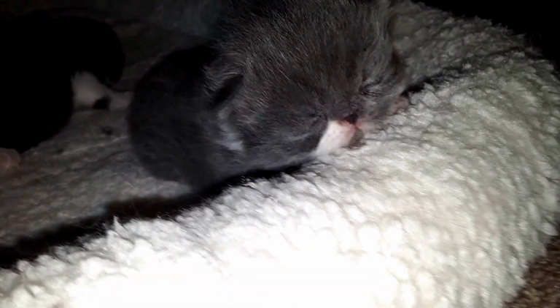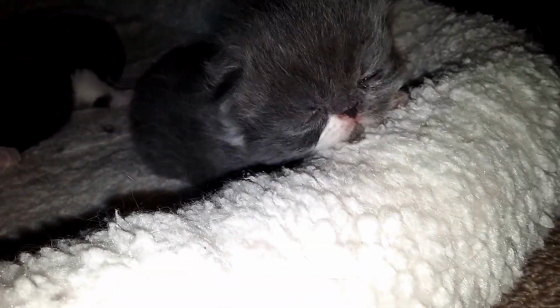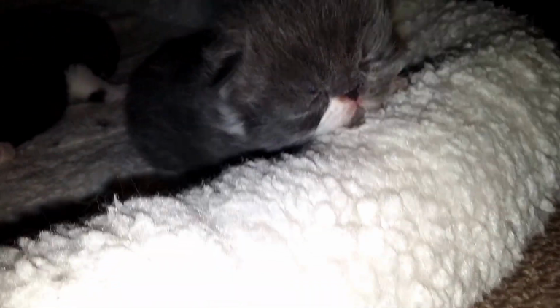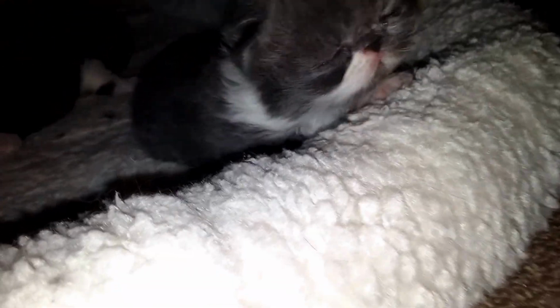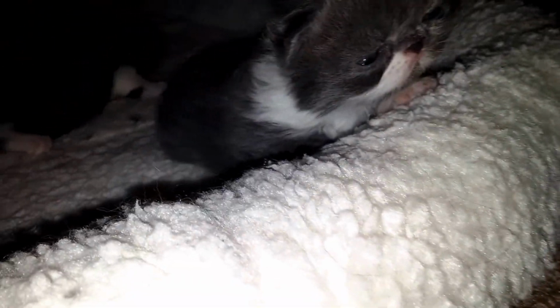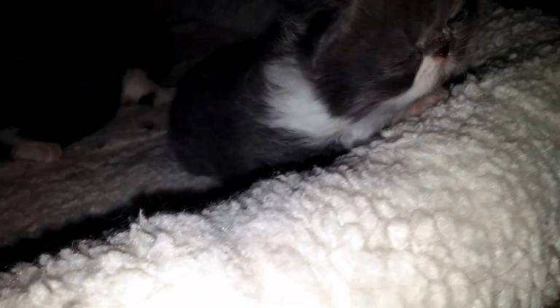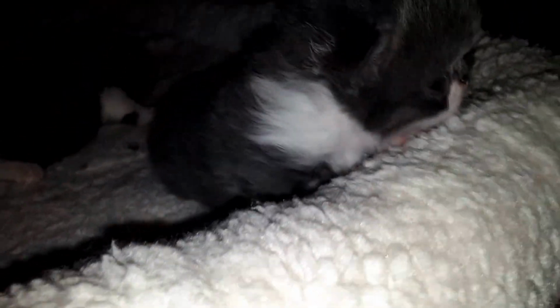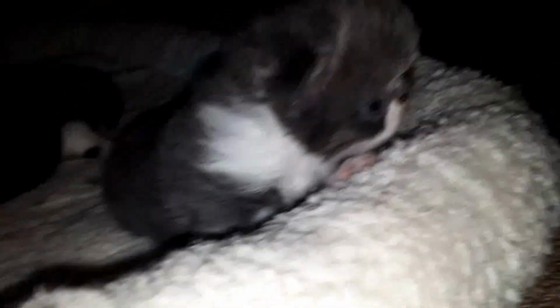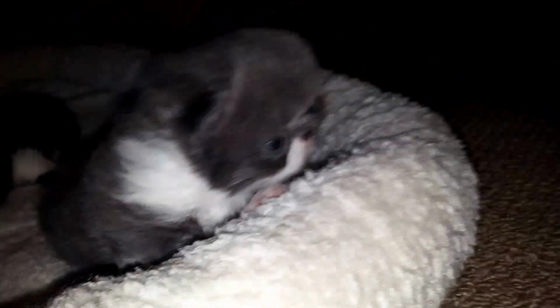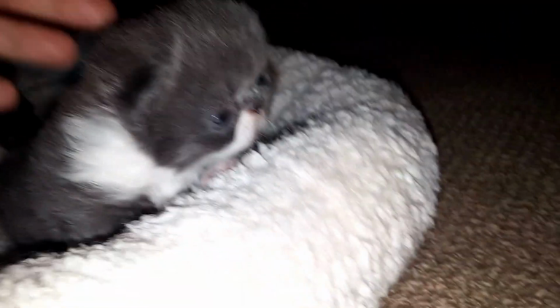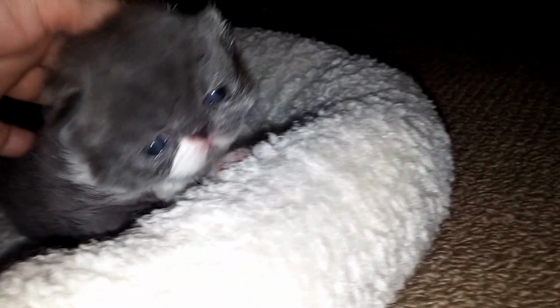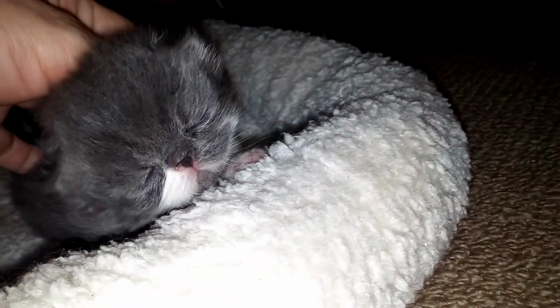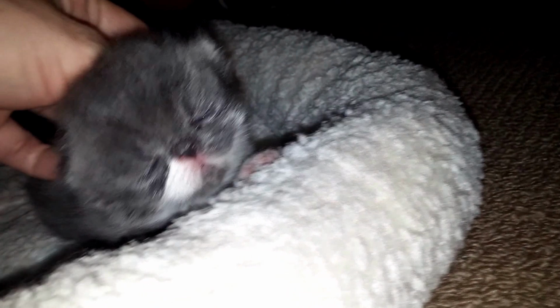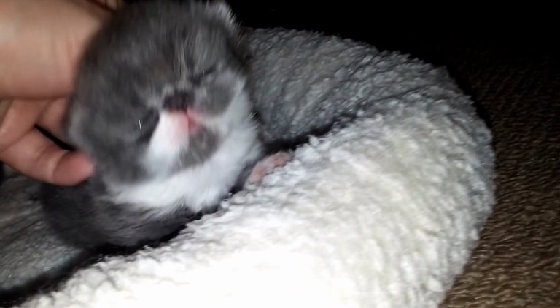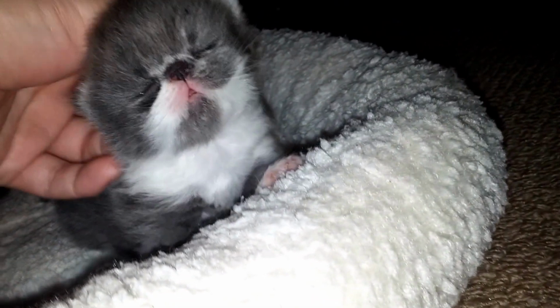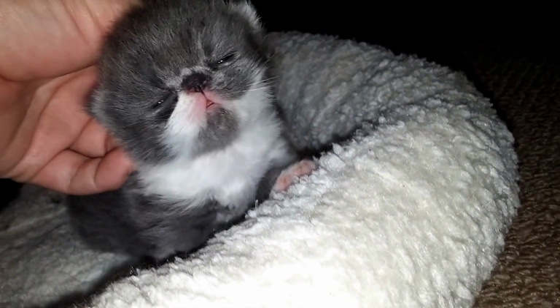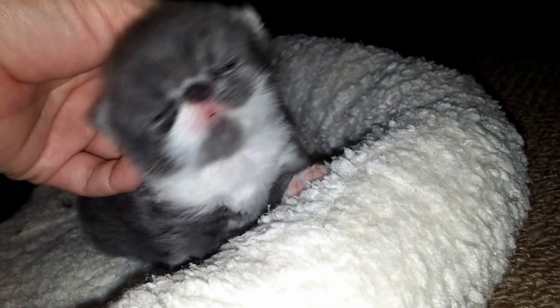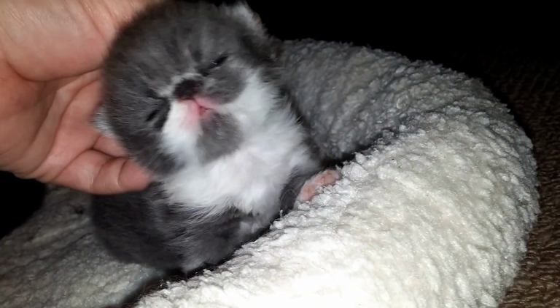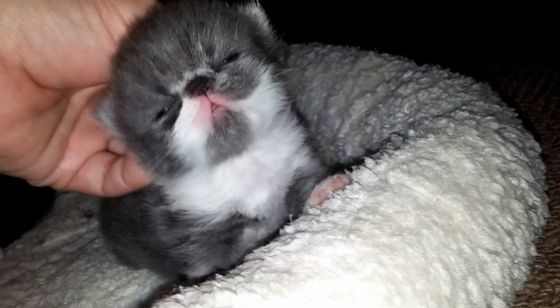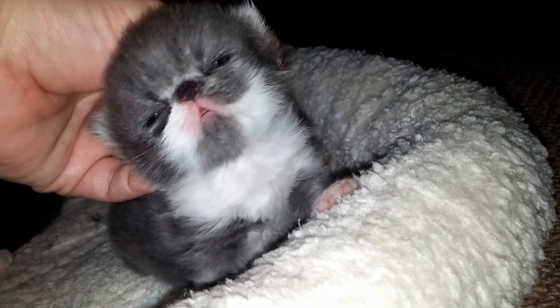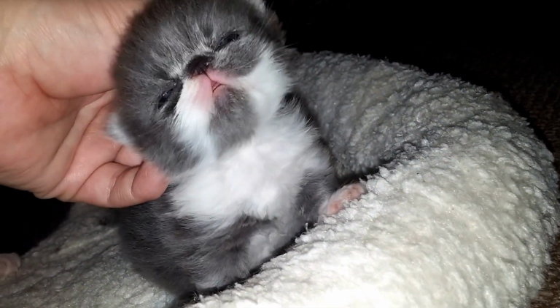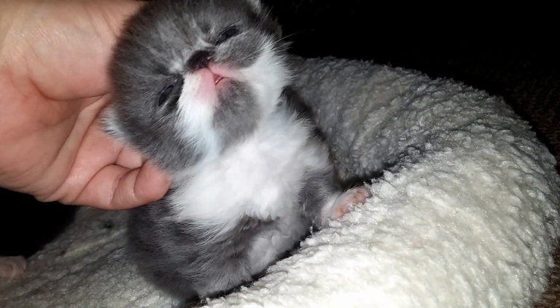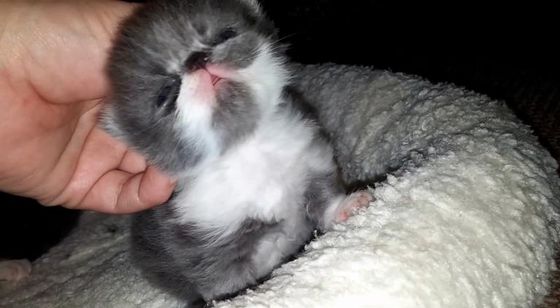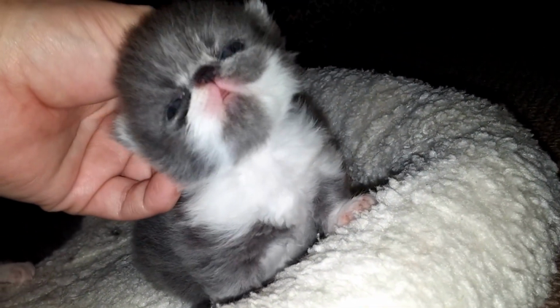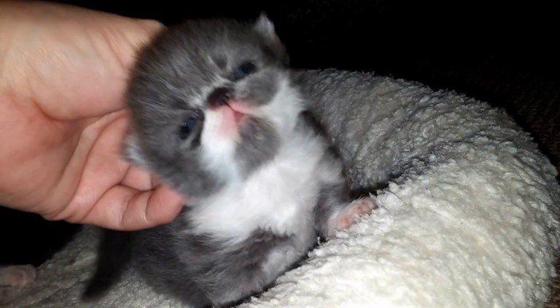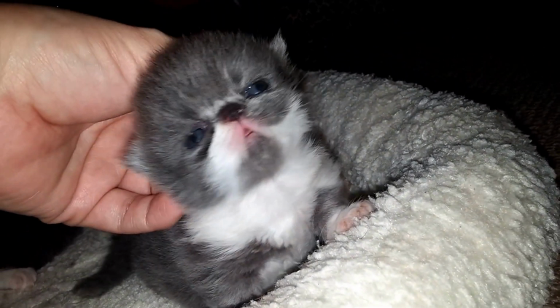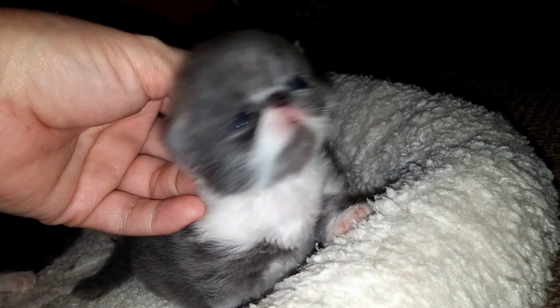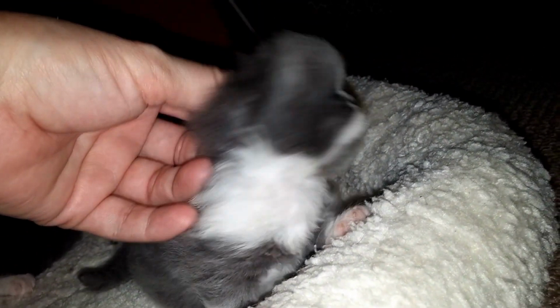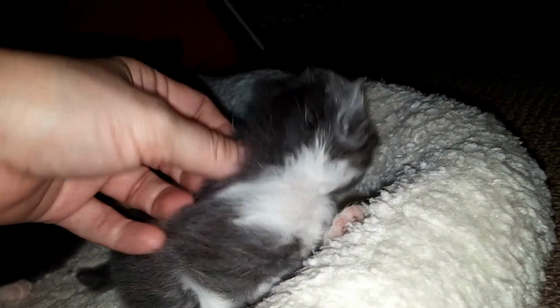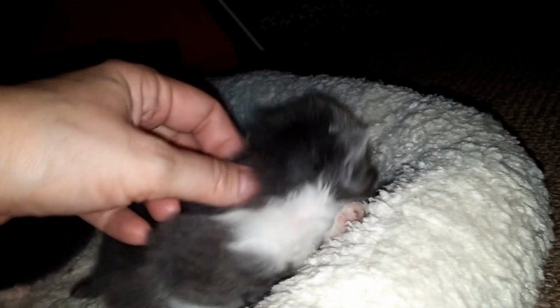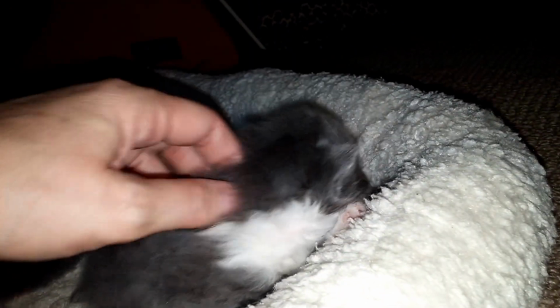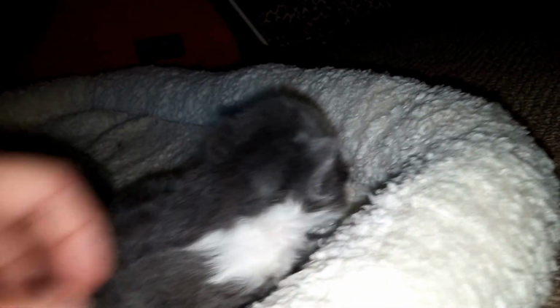There she is. Hi, sweetie. I just love her face. She's just so cute.